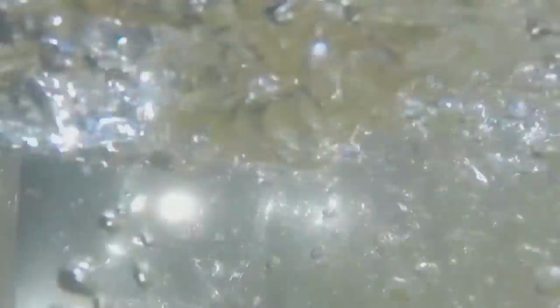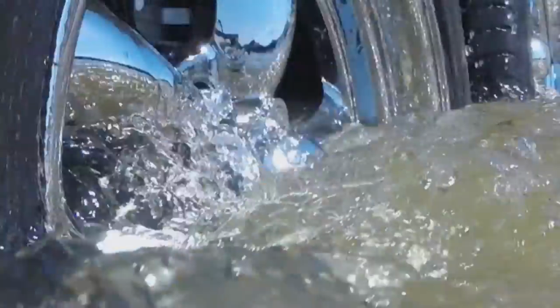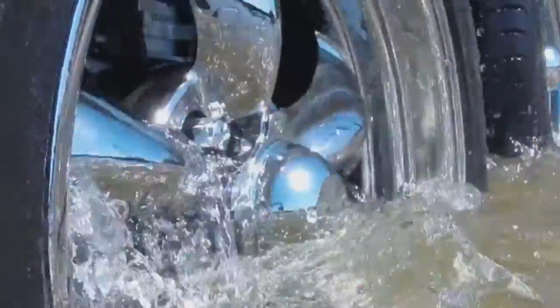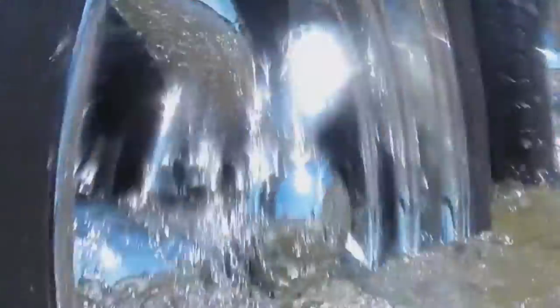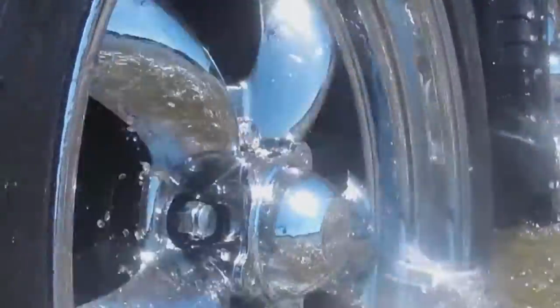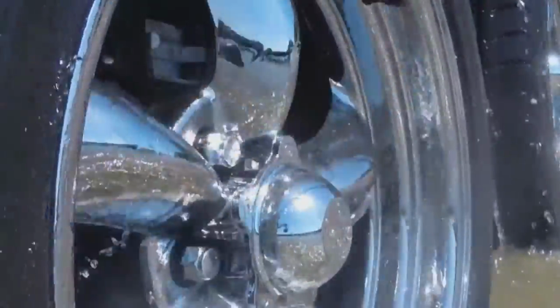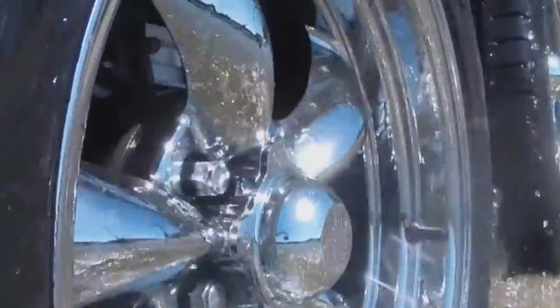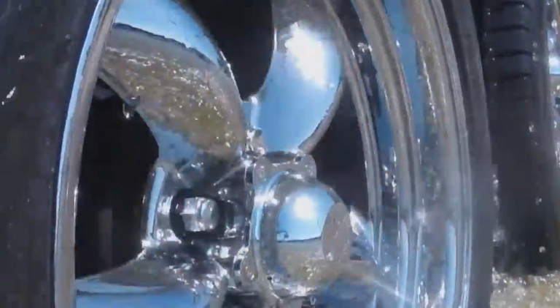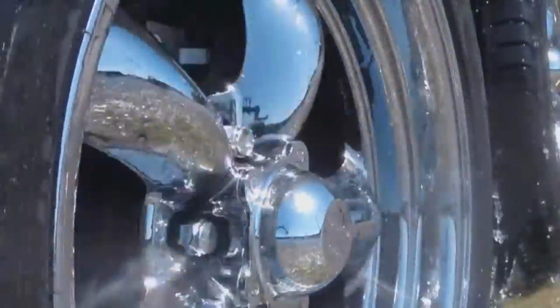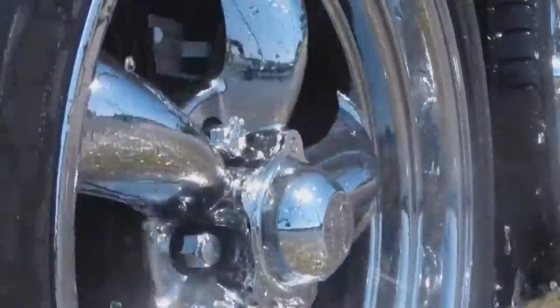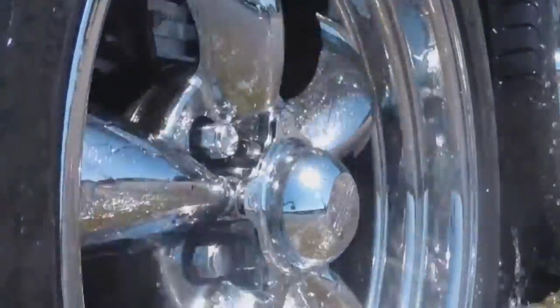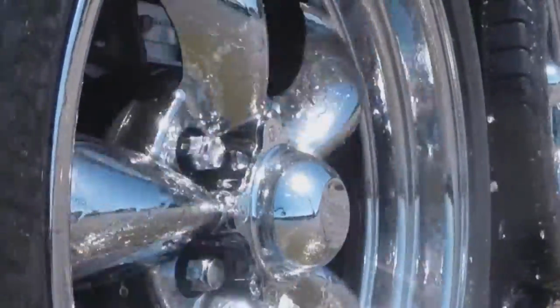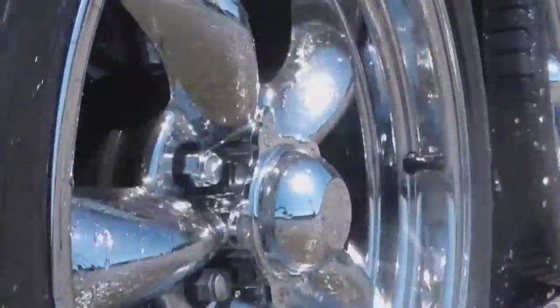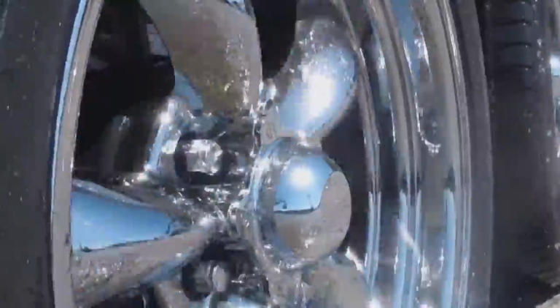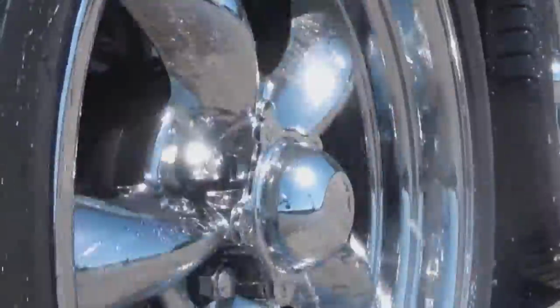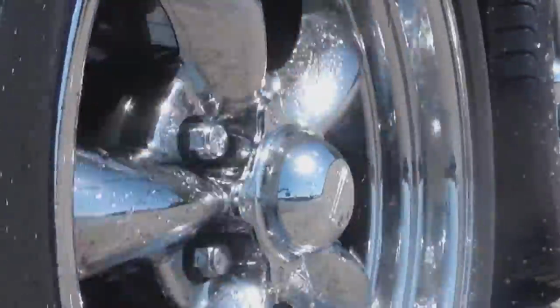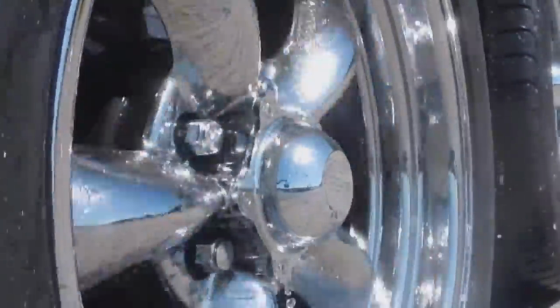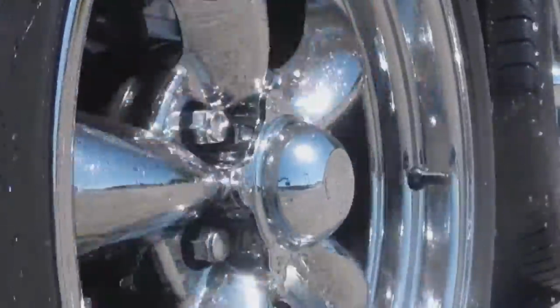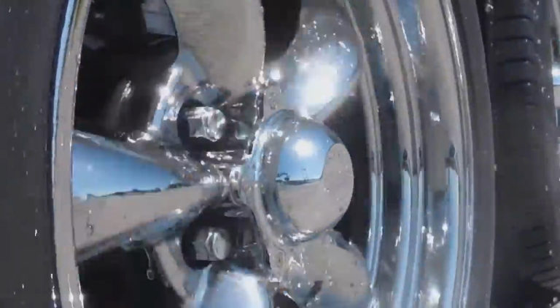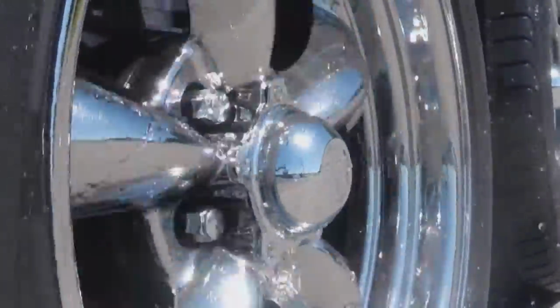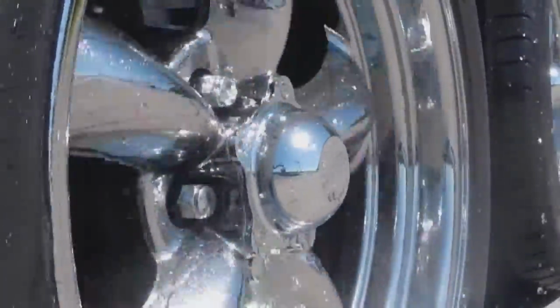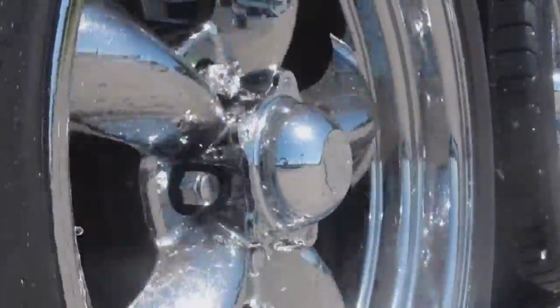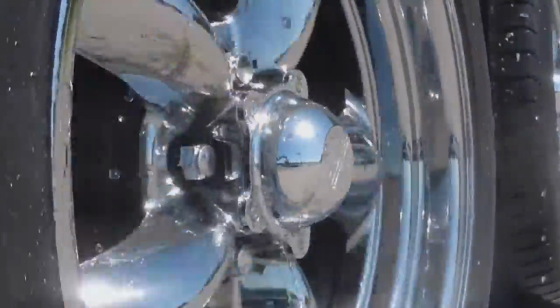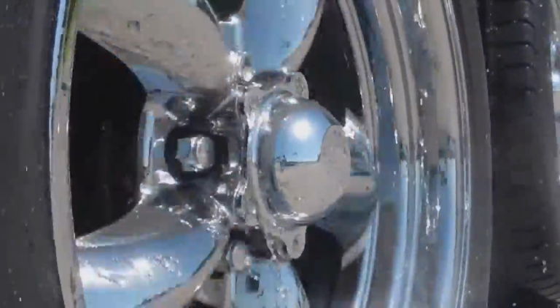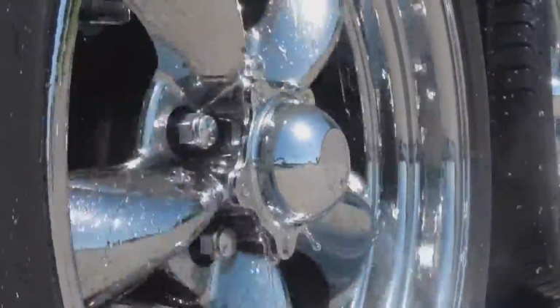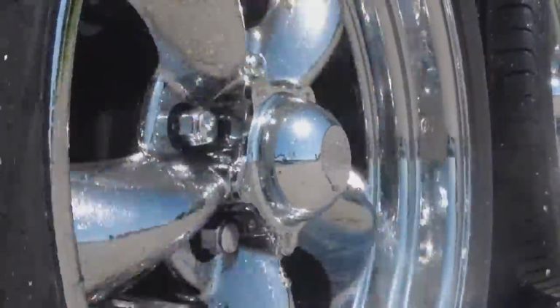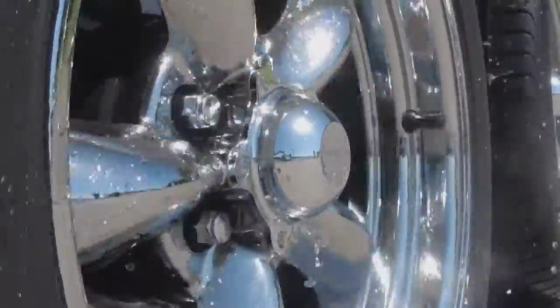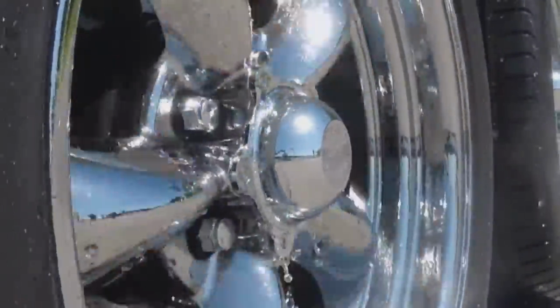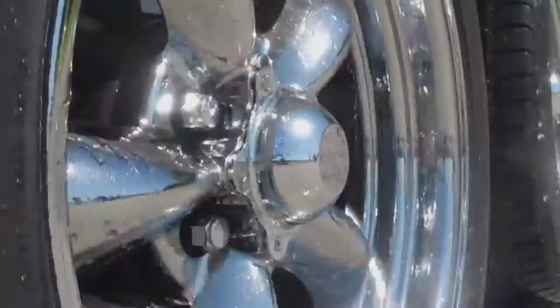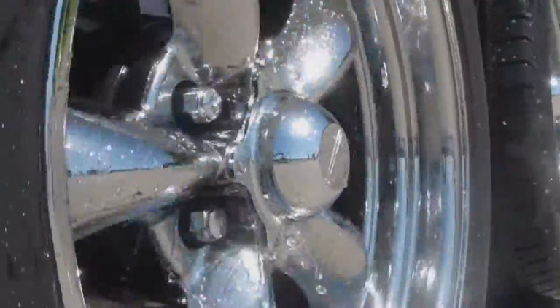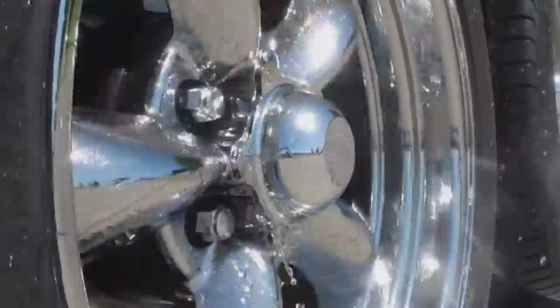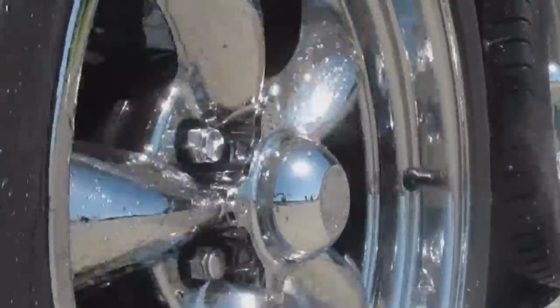Vortex Hubs provide years of maintenance-free performance with the security of an industry-leading 100,000-mile, 7-year warranty.